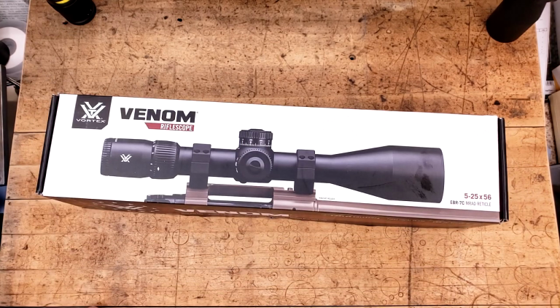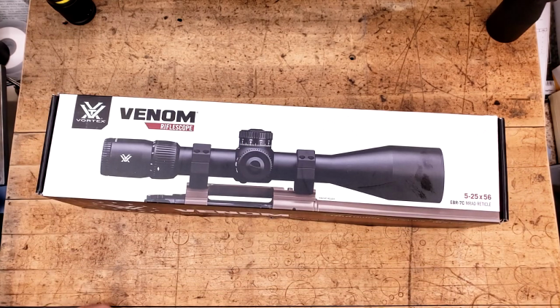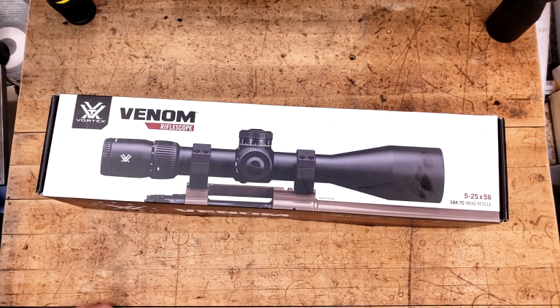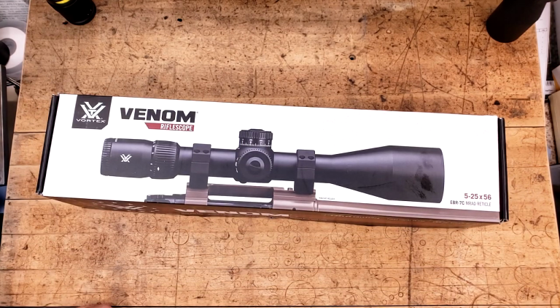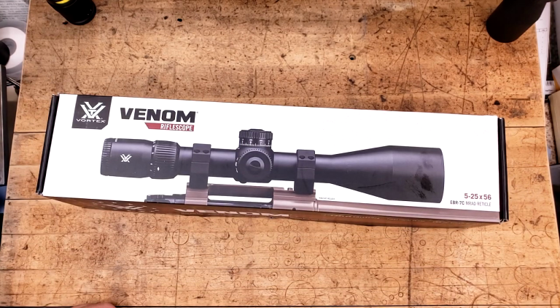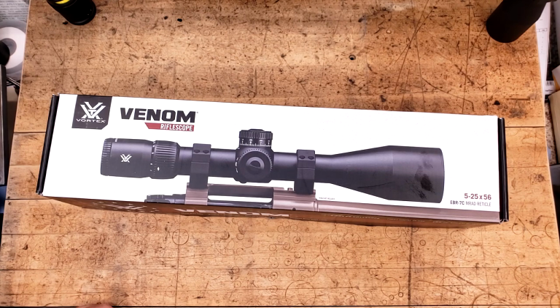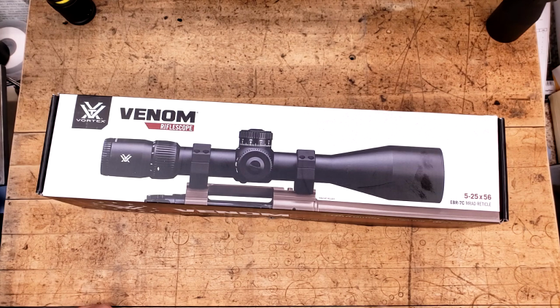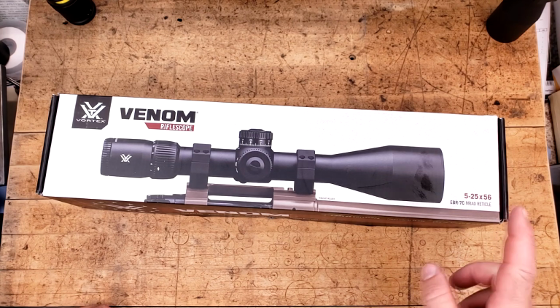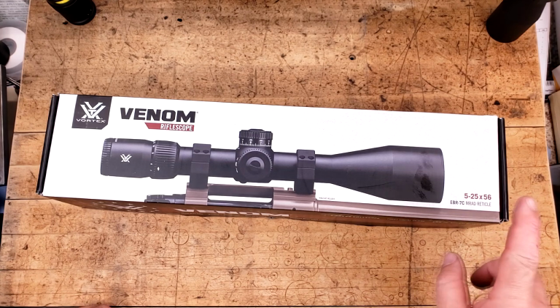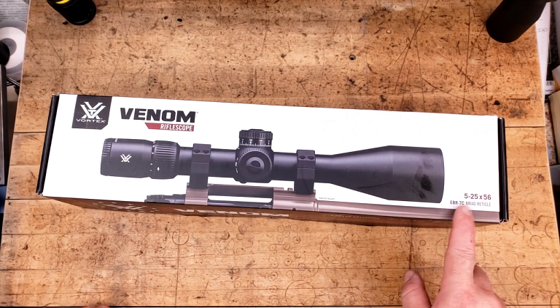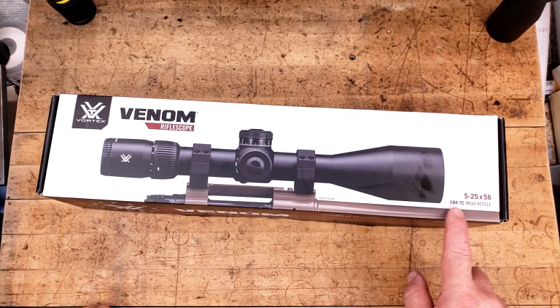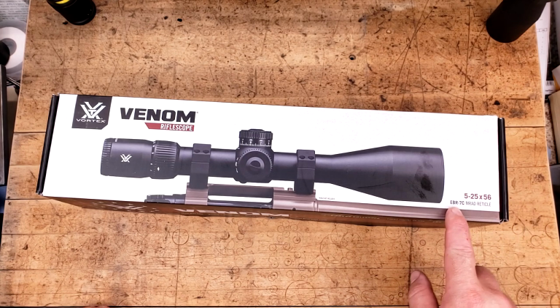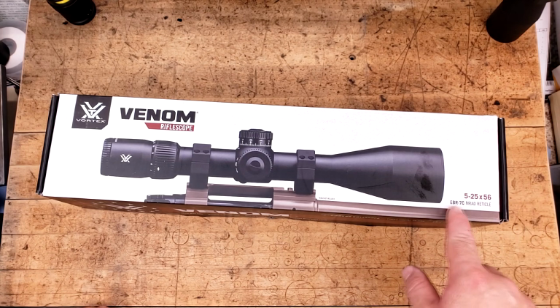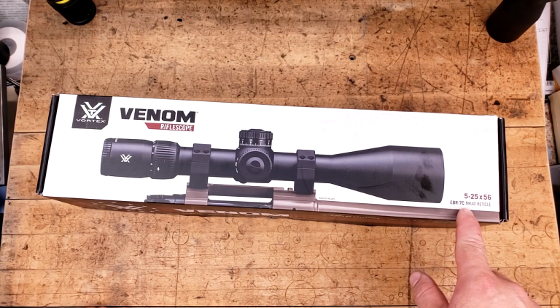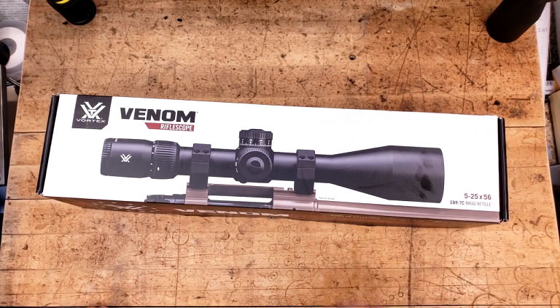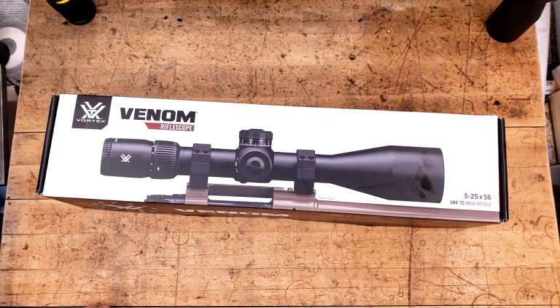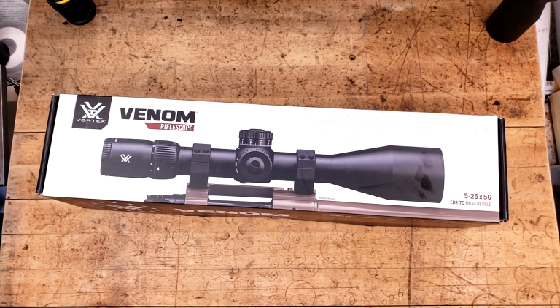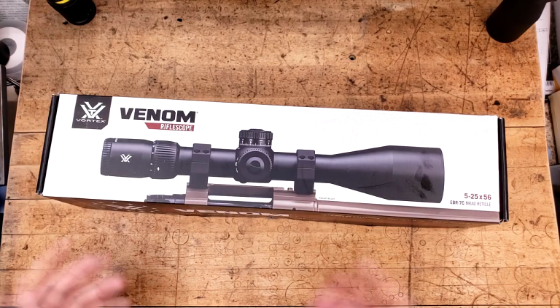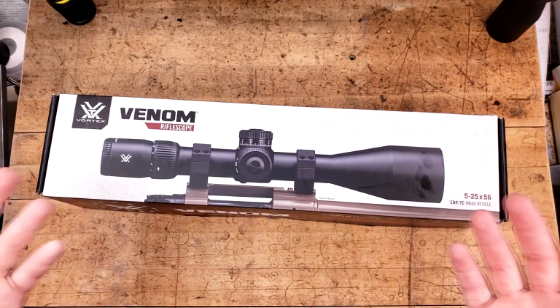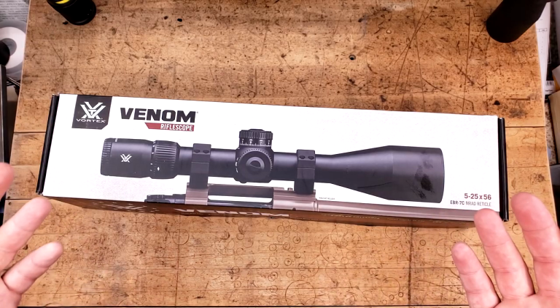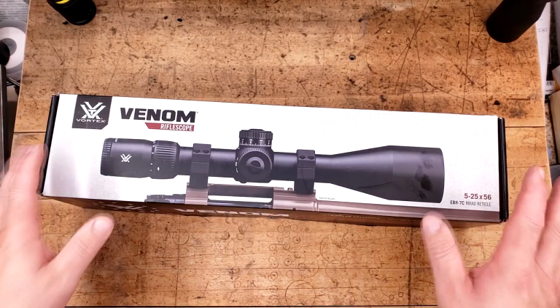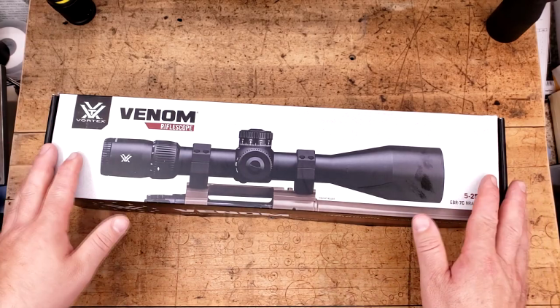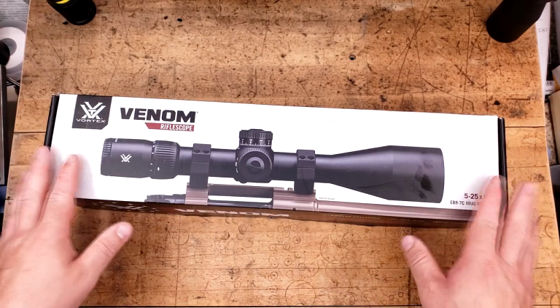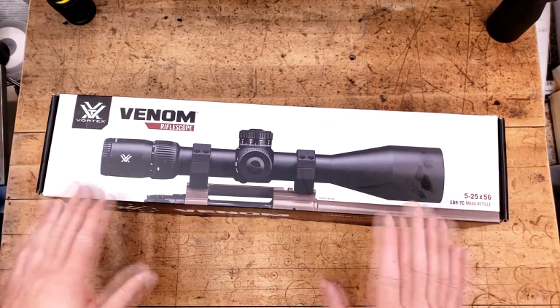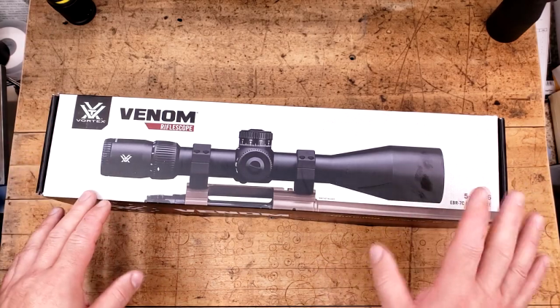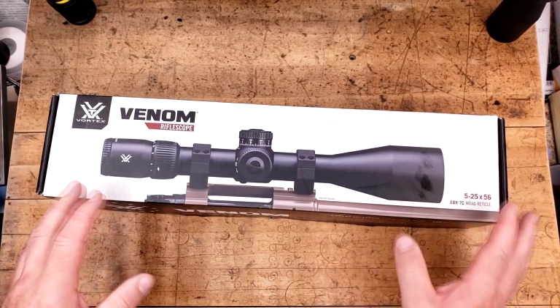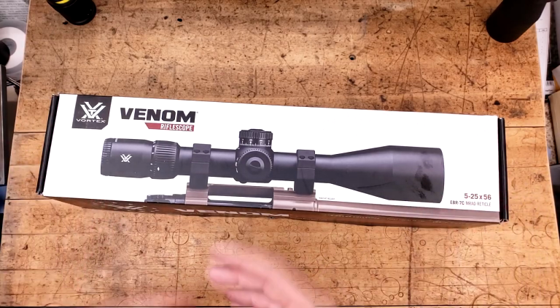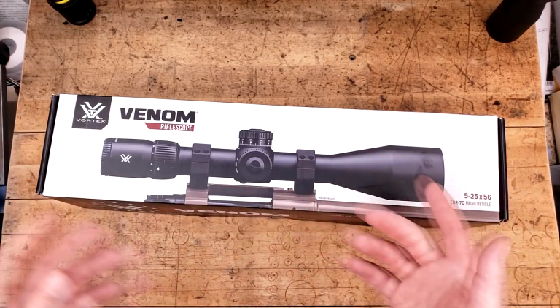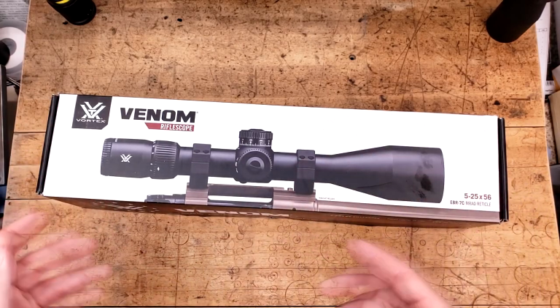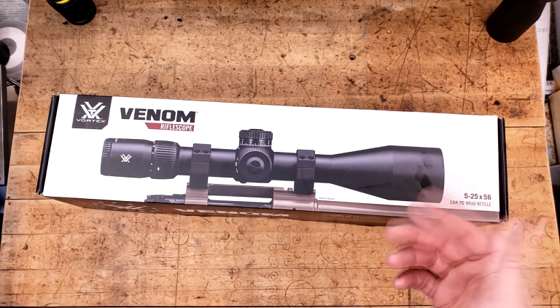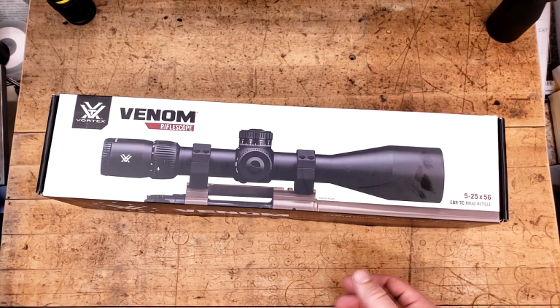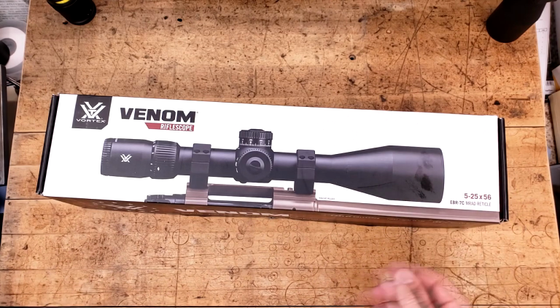This is the Vortex Venom 5-25x56 featuring the EBR-7C MRAD First Focal Plane reticle. I've been wanting to get my hands on this since Vortex first brought these to market about a year or so ago.